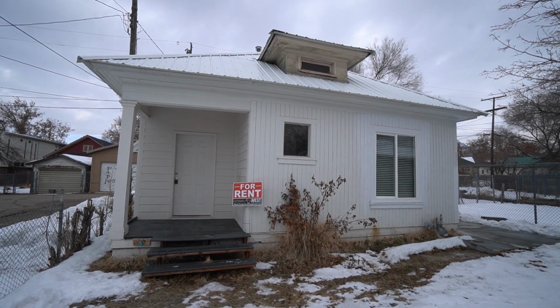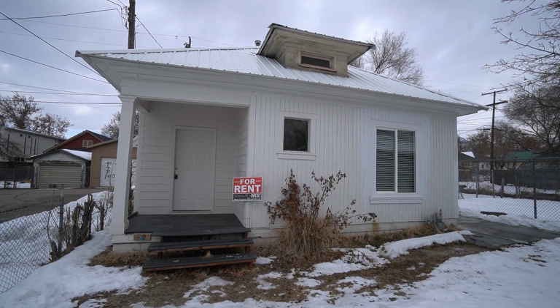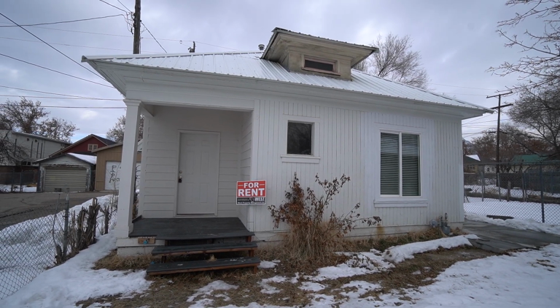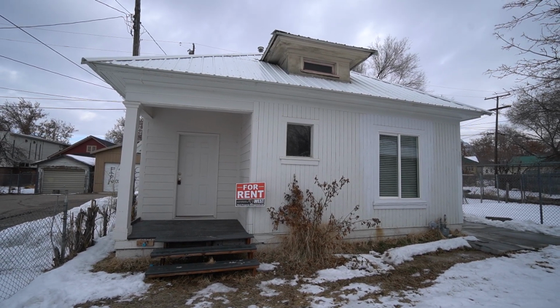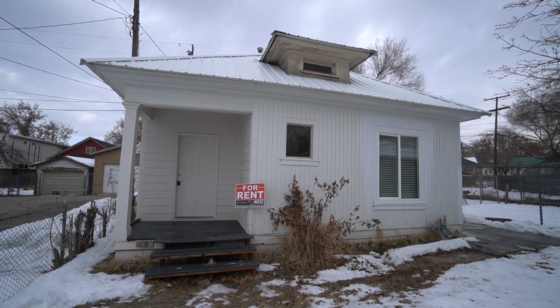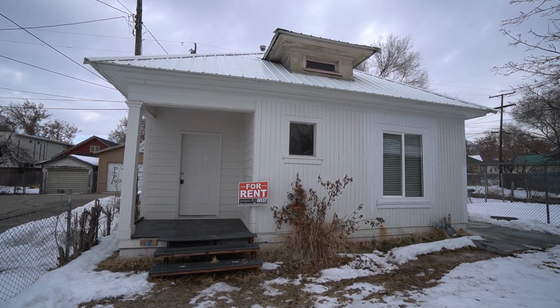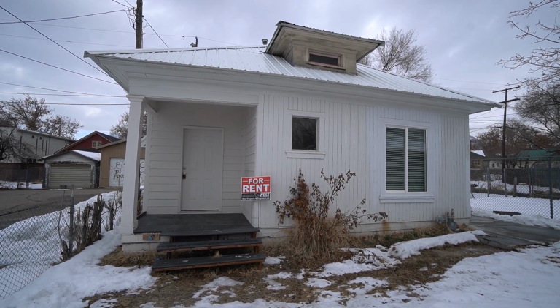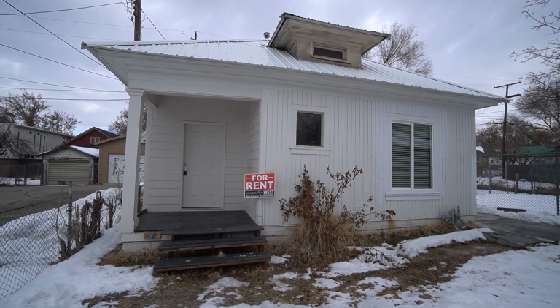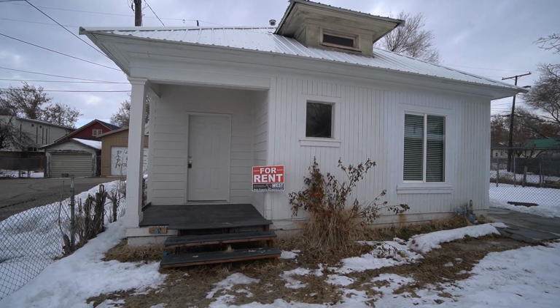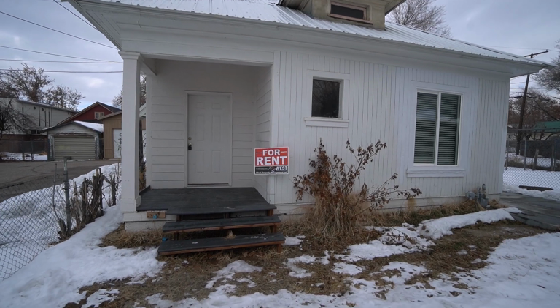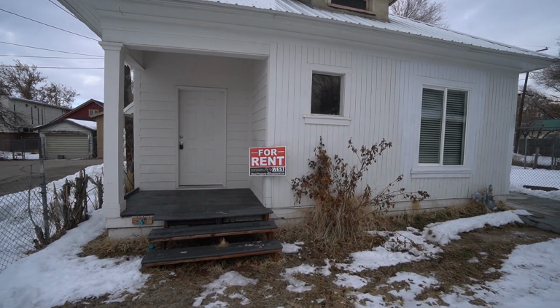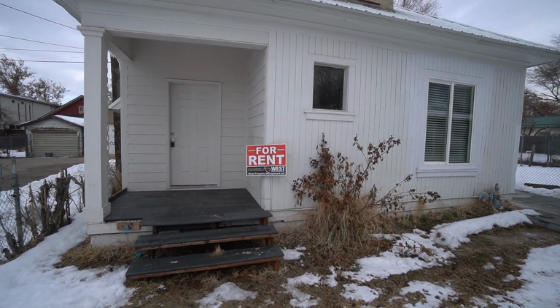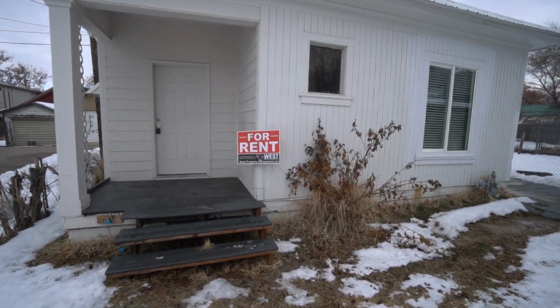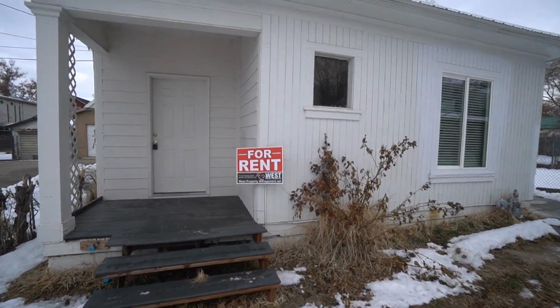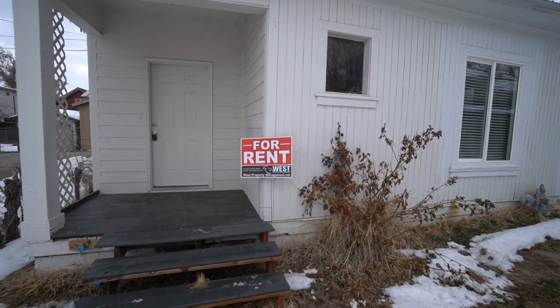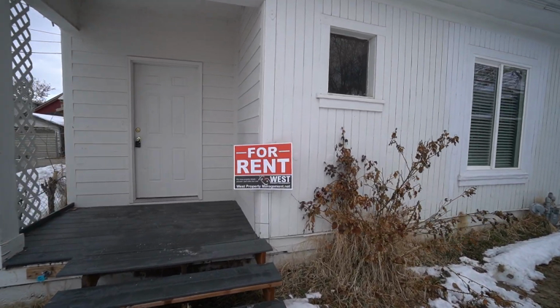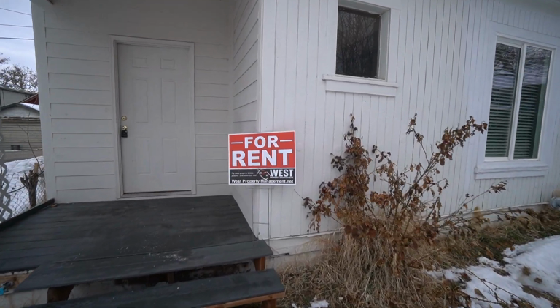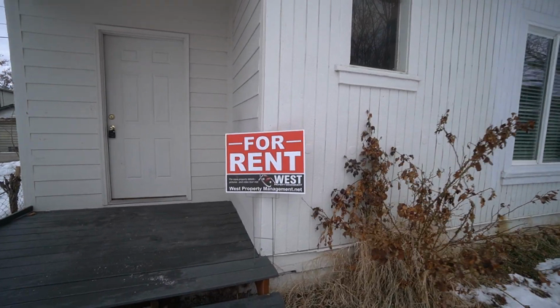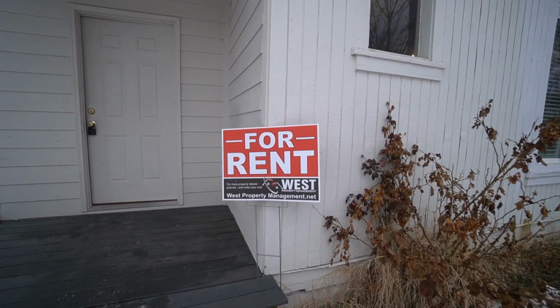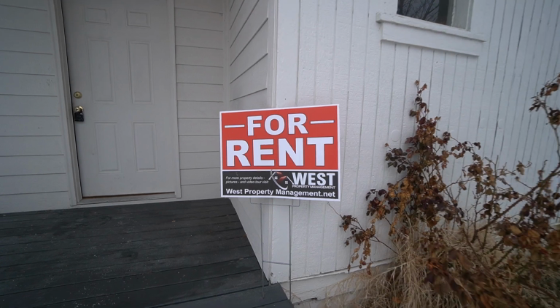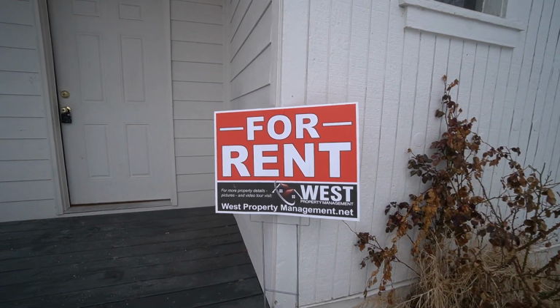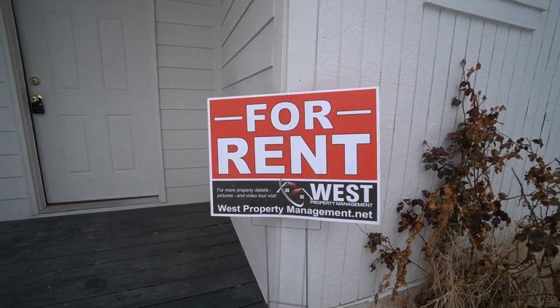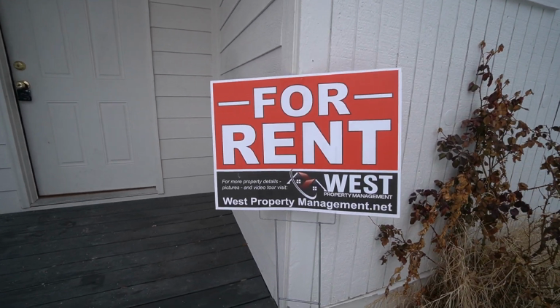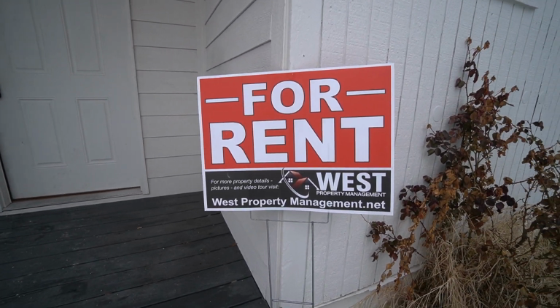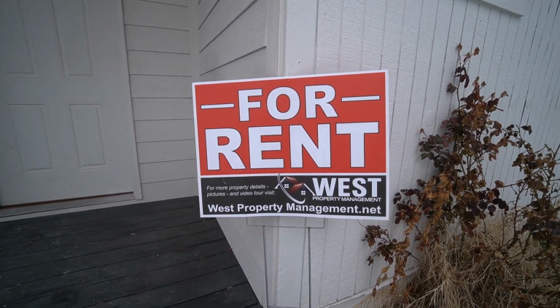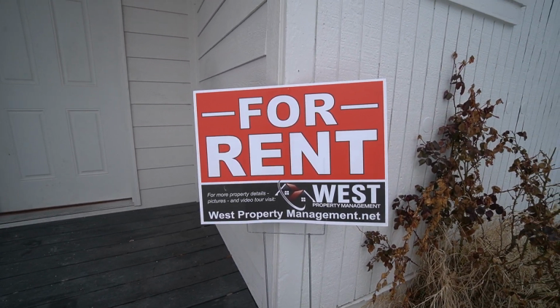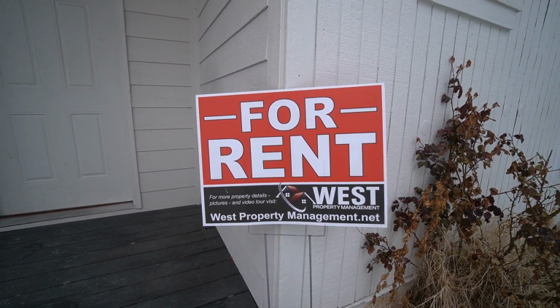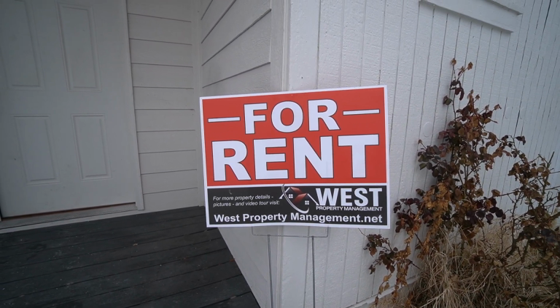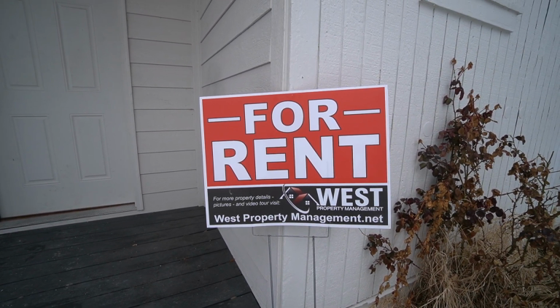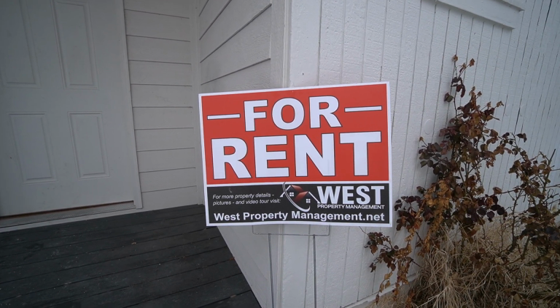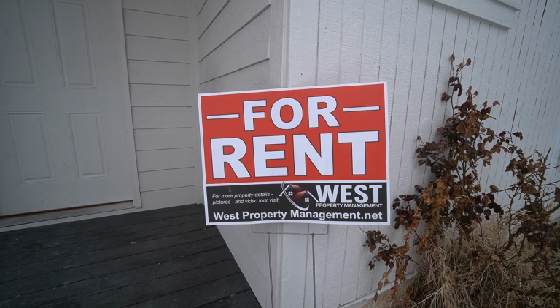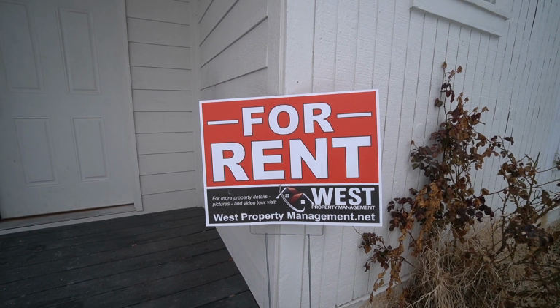Welcome back to another video tour here with West Property Management. If you end up liking what you see, you can head on over to our website, which is westpropertymanagement.net. On there you can click rental search, find this property, and fill out an application as well.